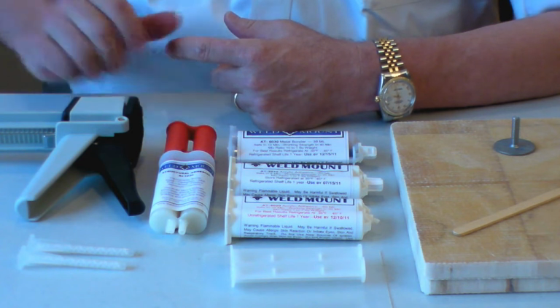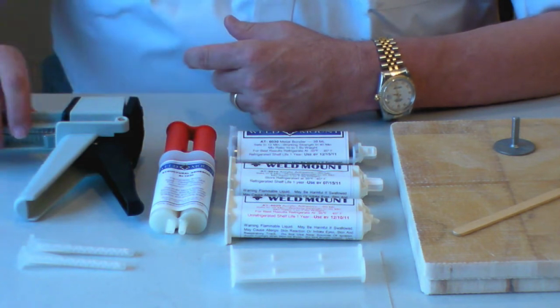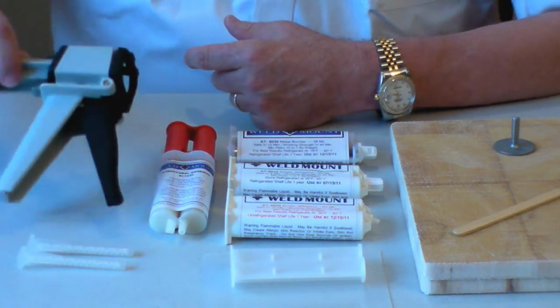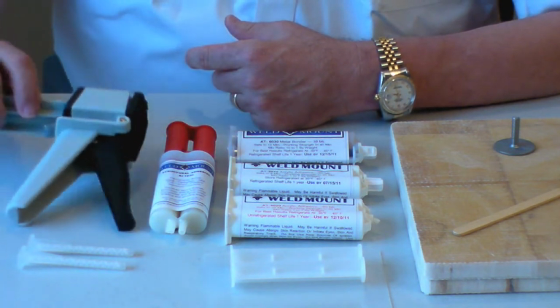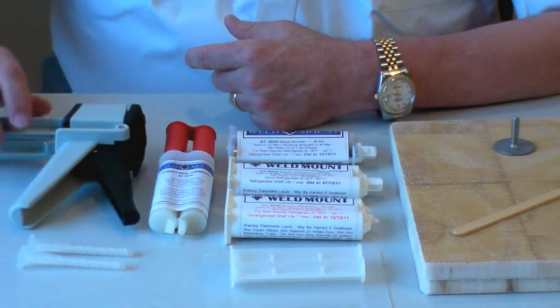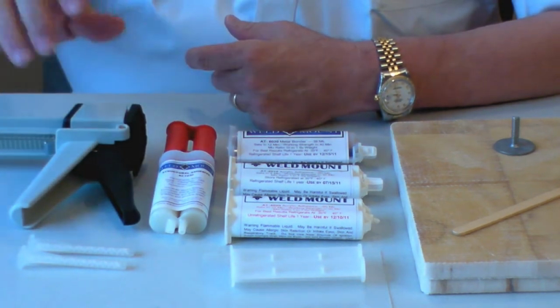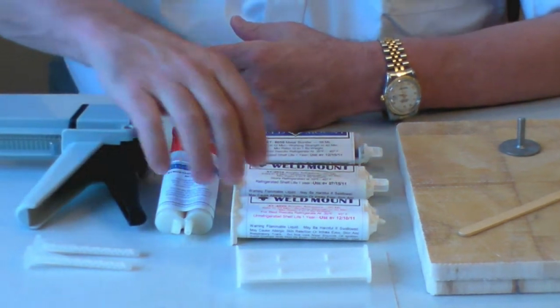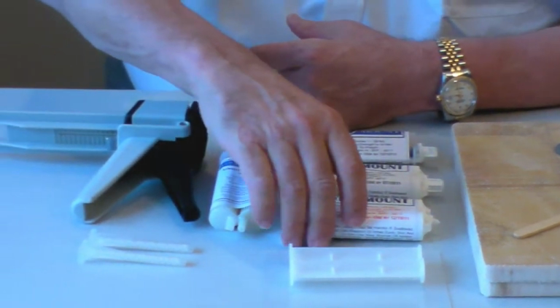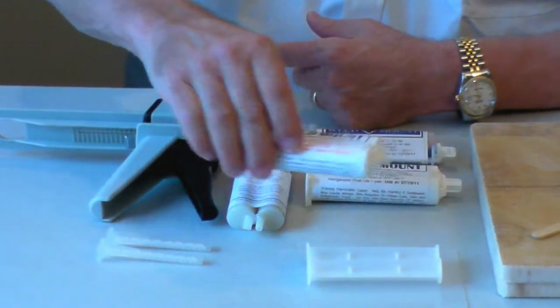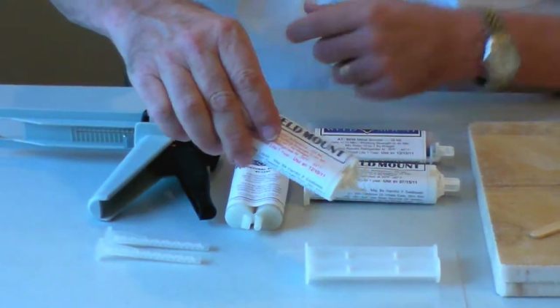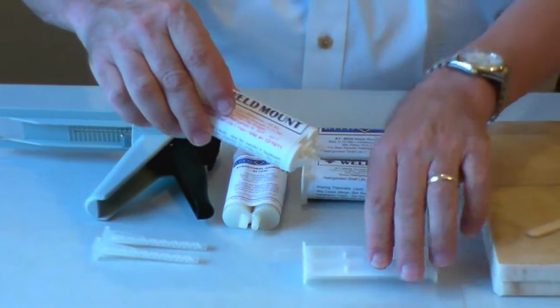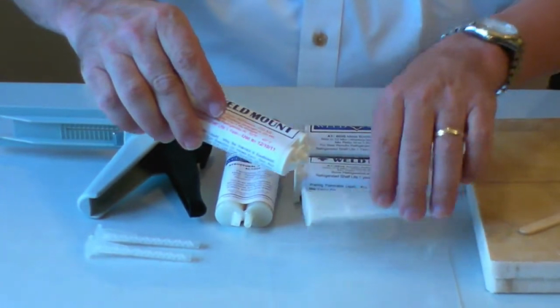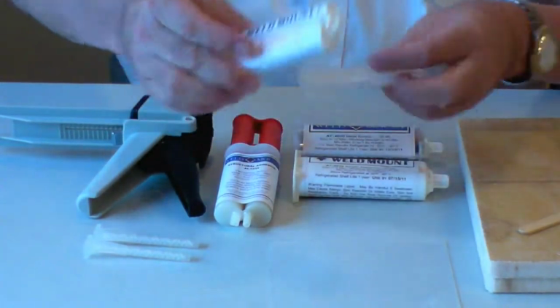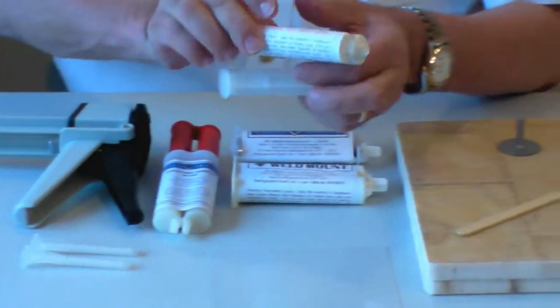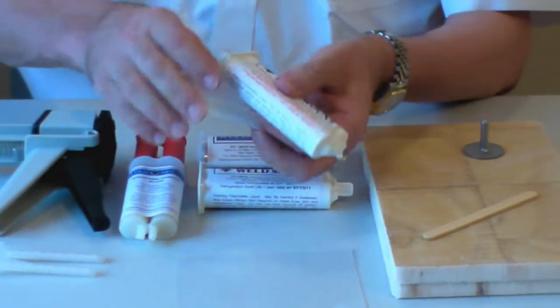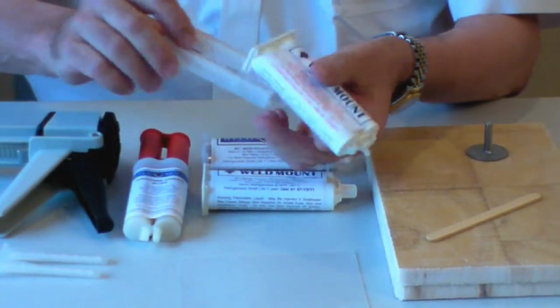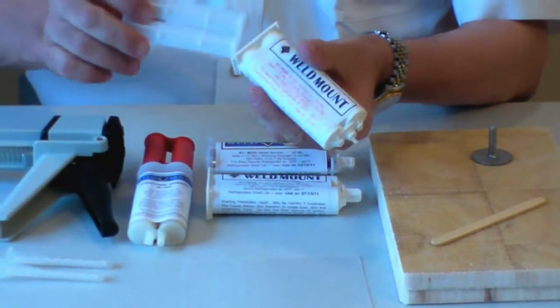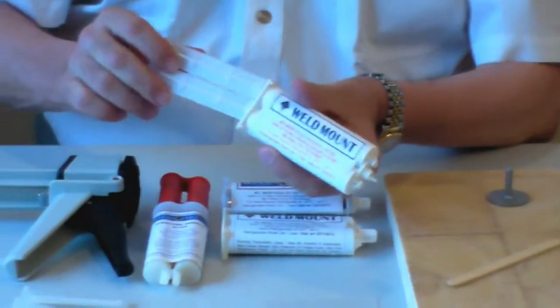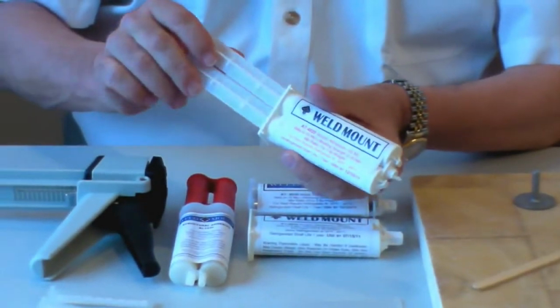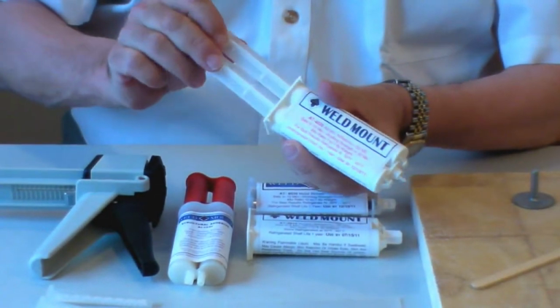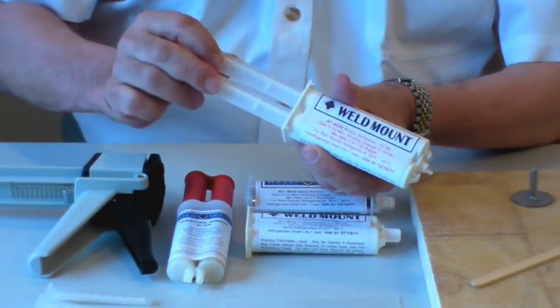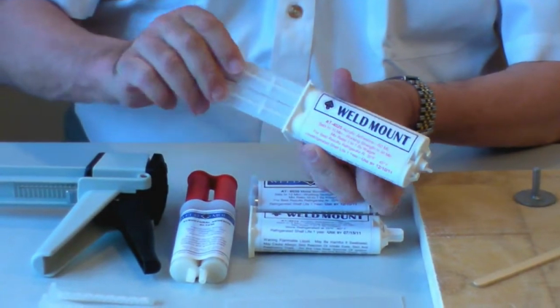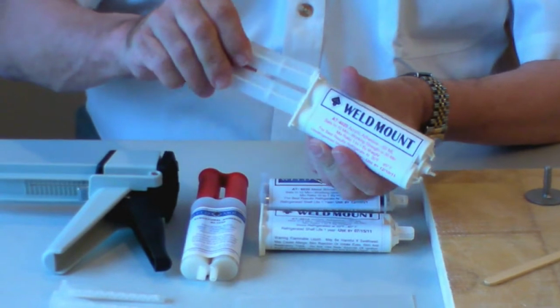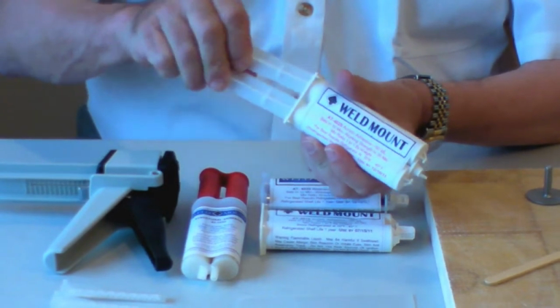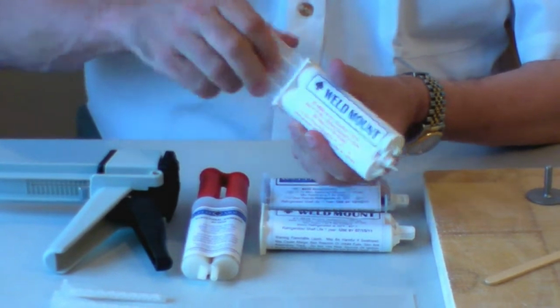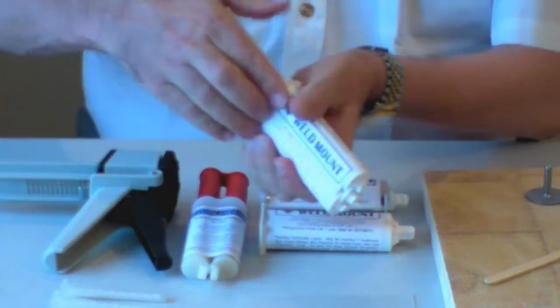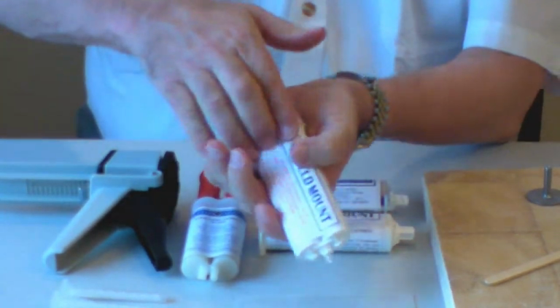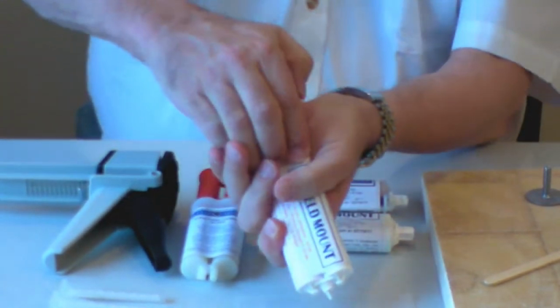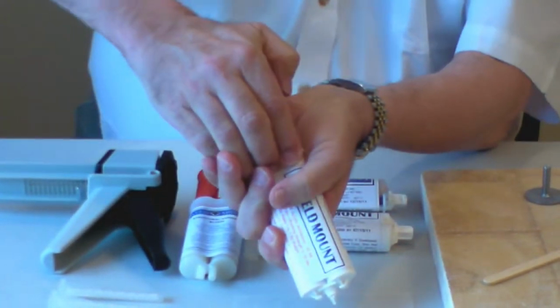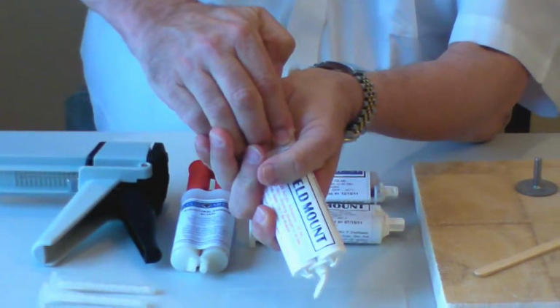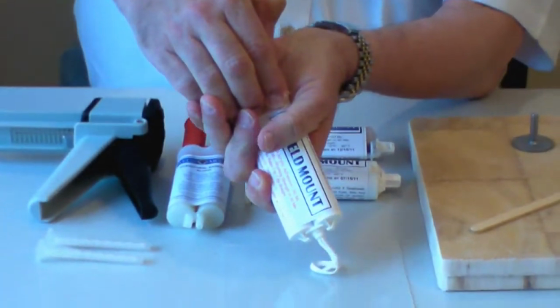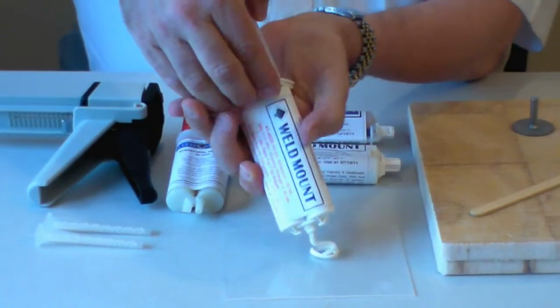Either you can use the gun without a tip and dispense a small amount of adhesive out, or you can also buy an AT5 plunger which fits into the end of the tube and simply dispense a little bit out manually by hand.